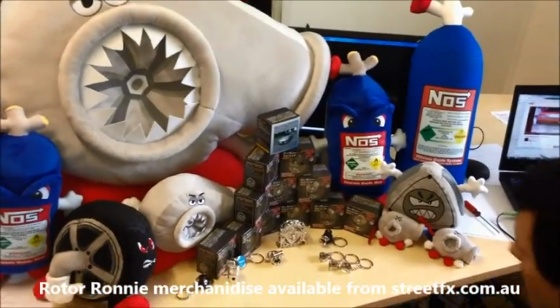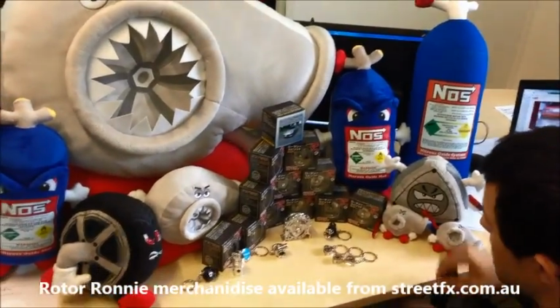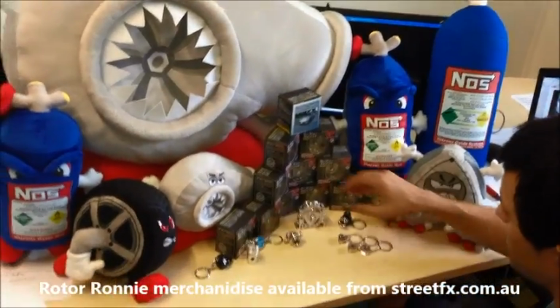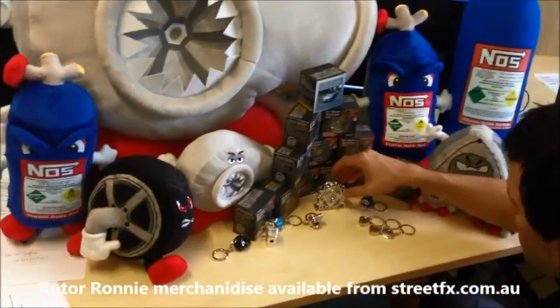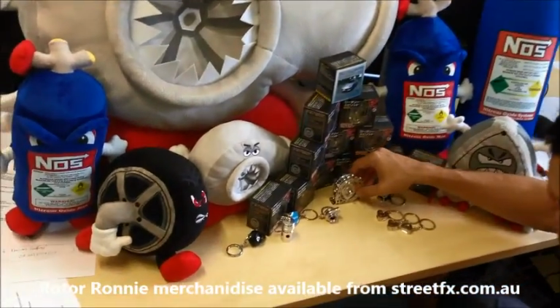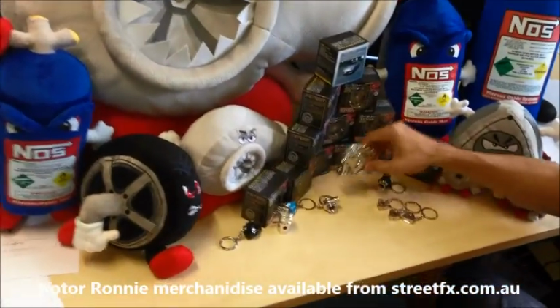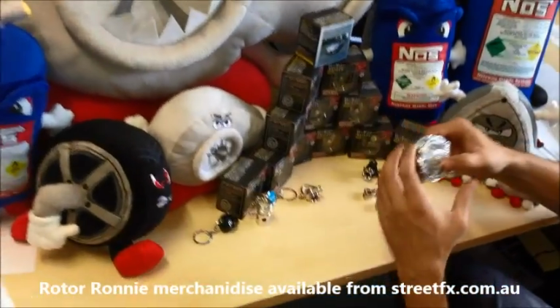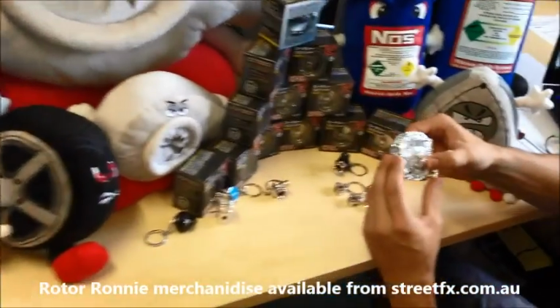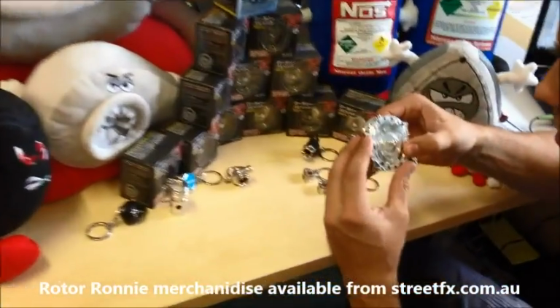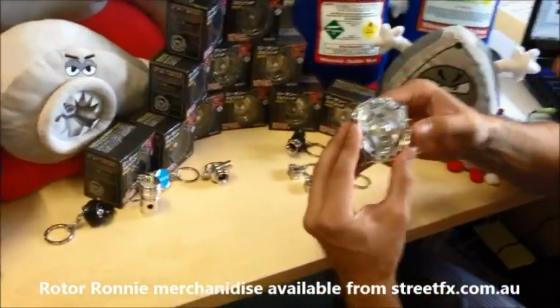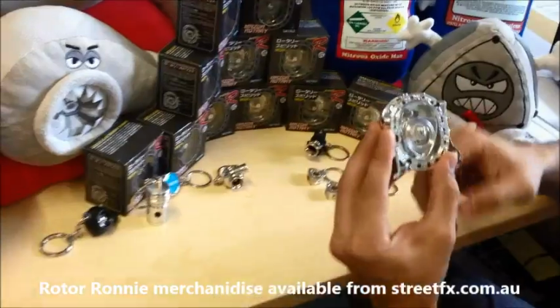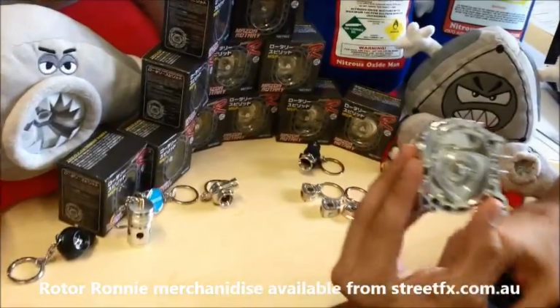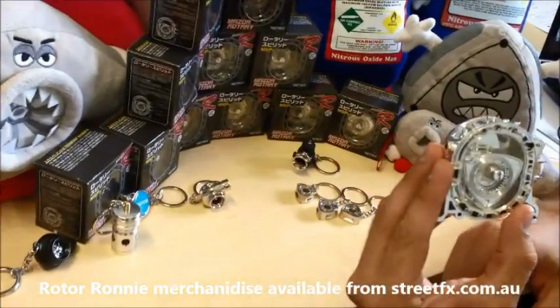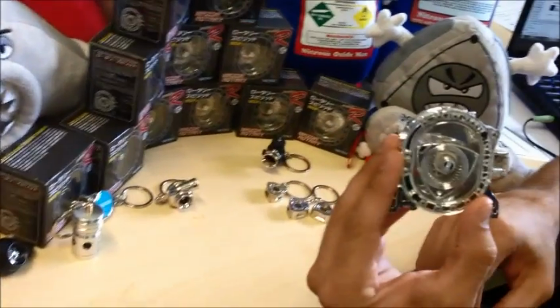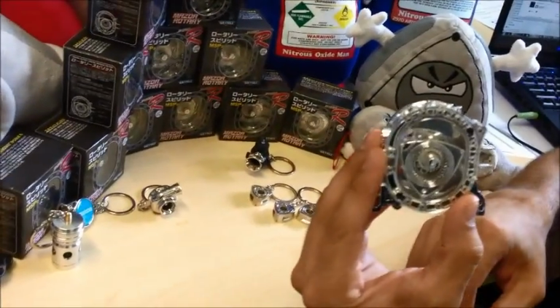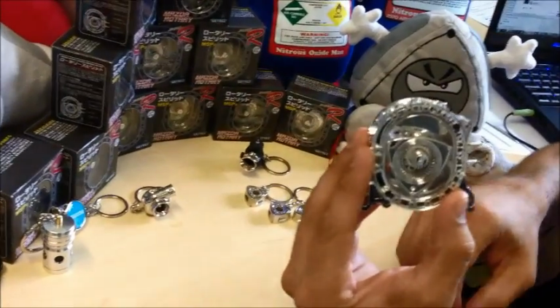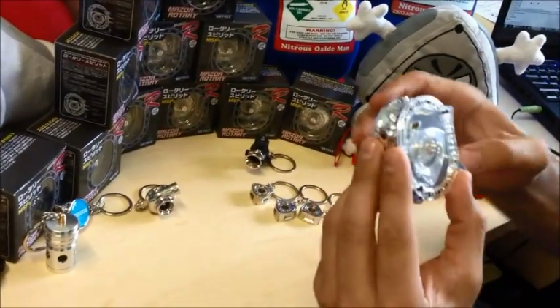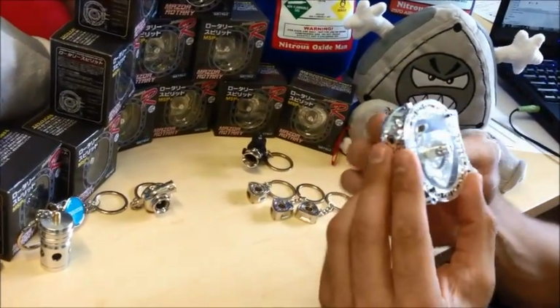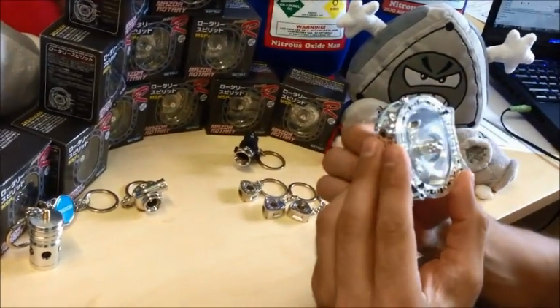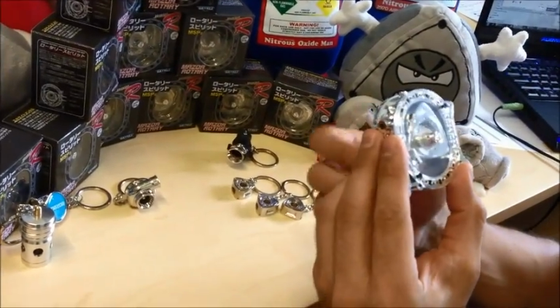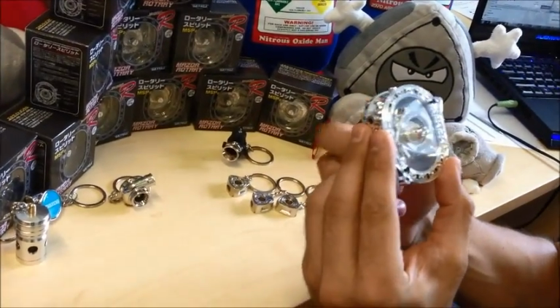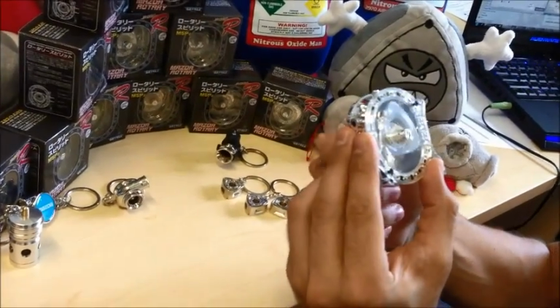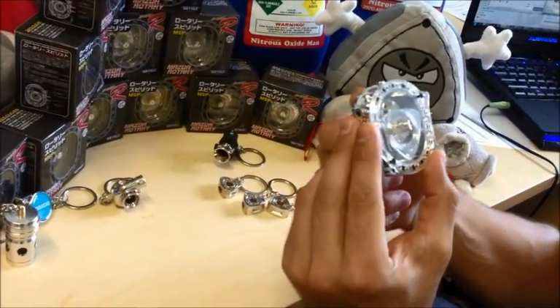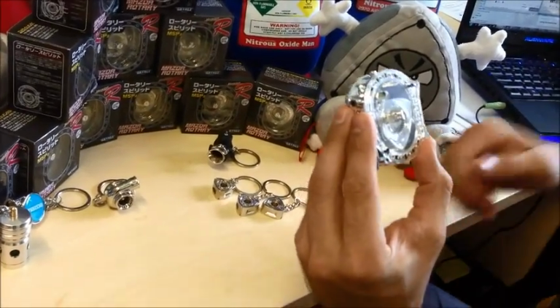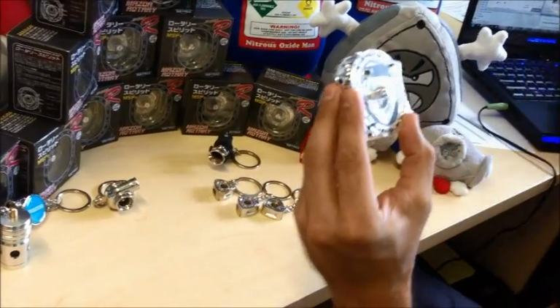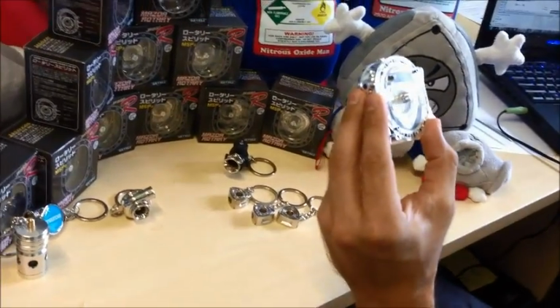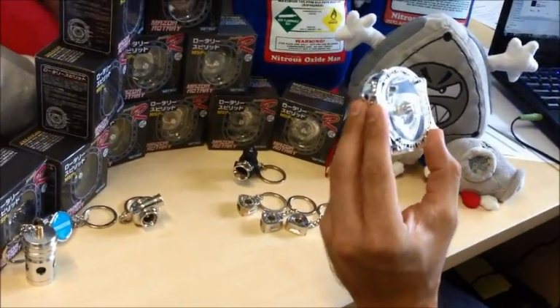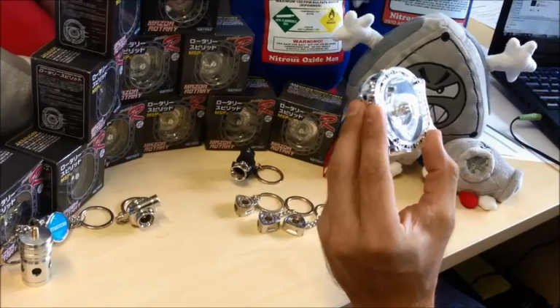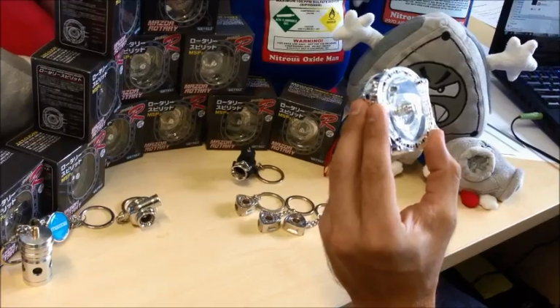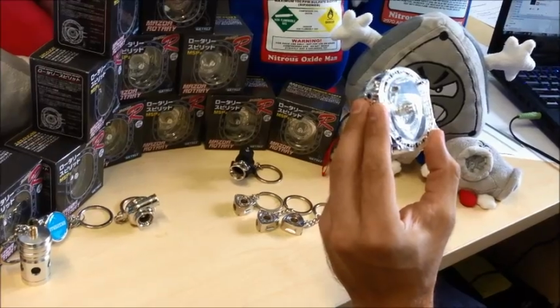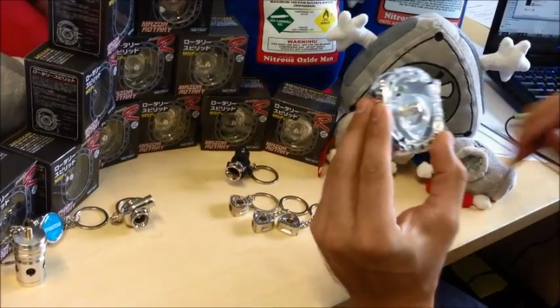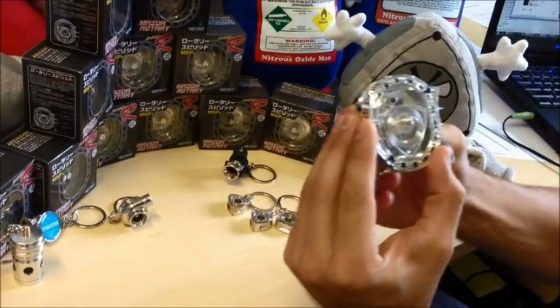Alright, now I'm going to show you our latest new little toy — it's a replica rotary motor. It's a single rotor, and that's what it sounds like.